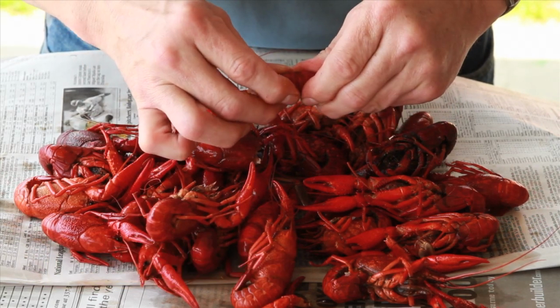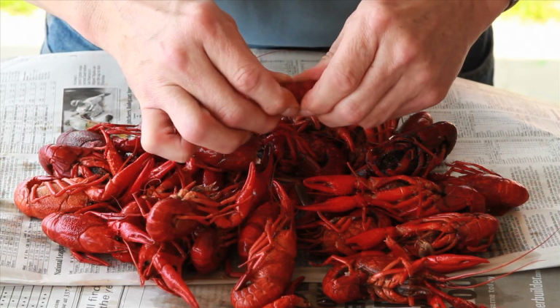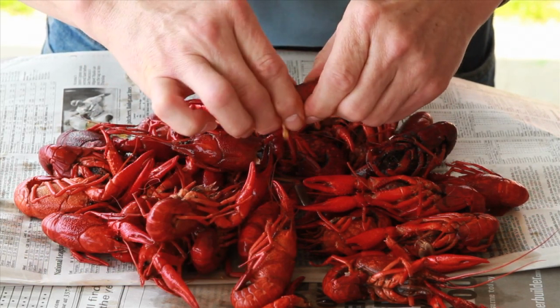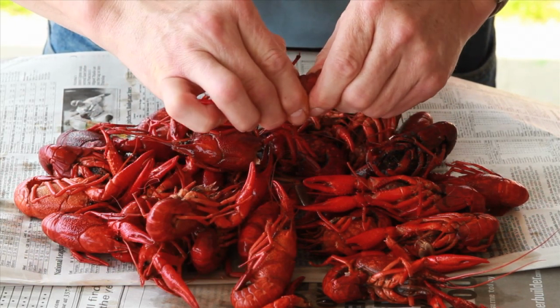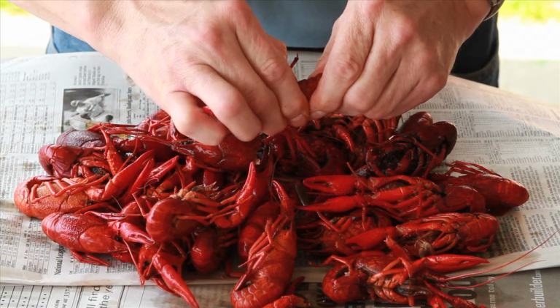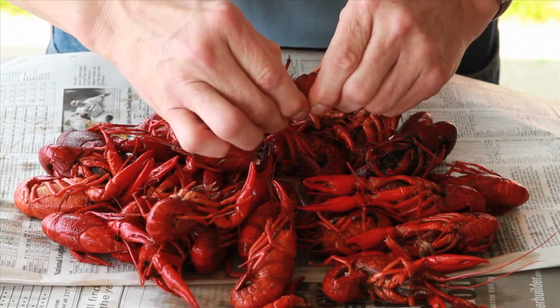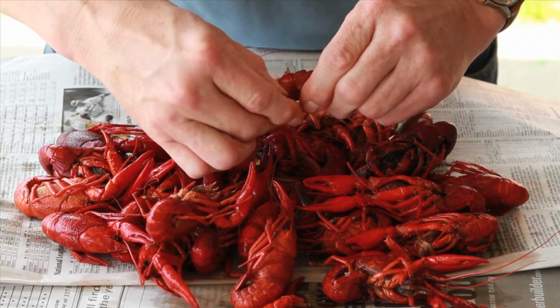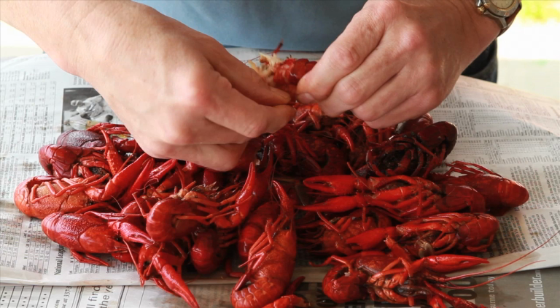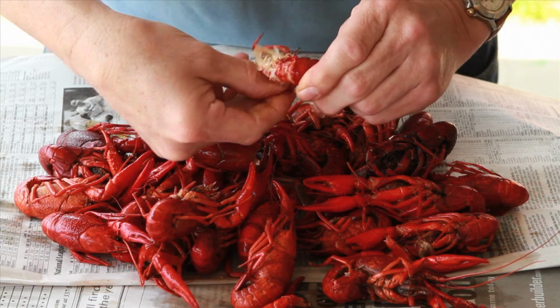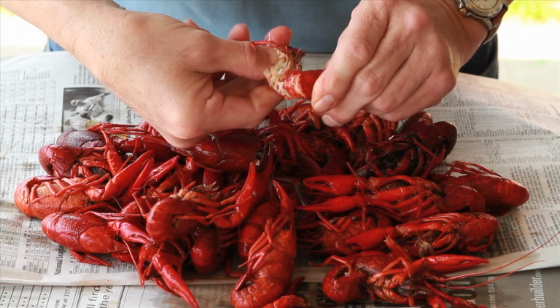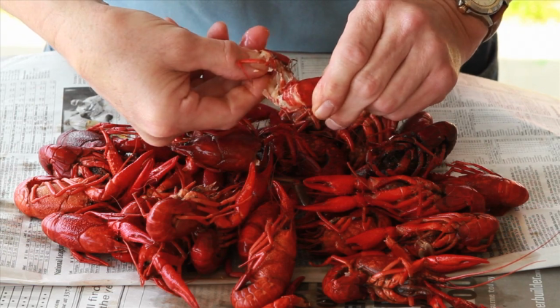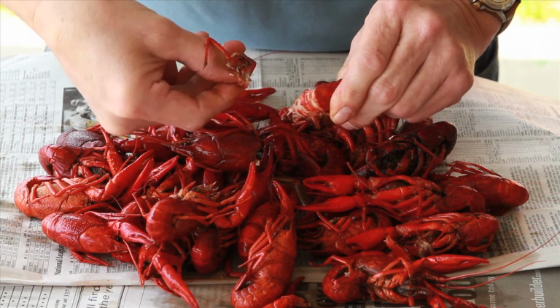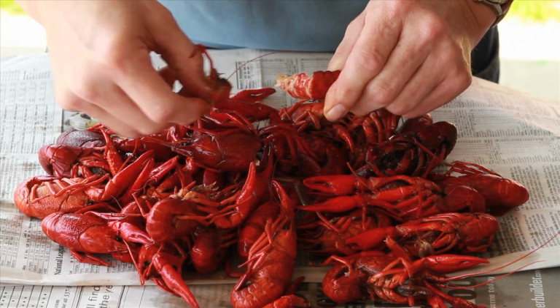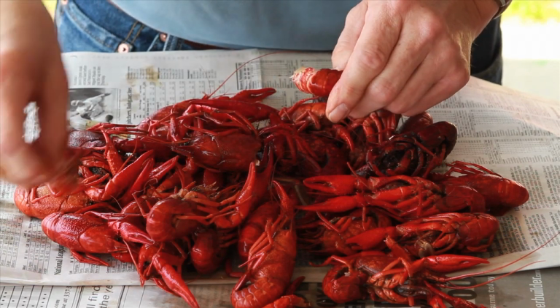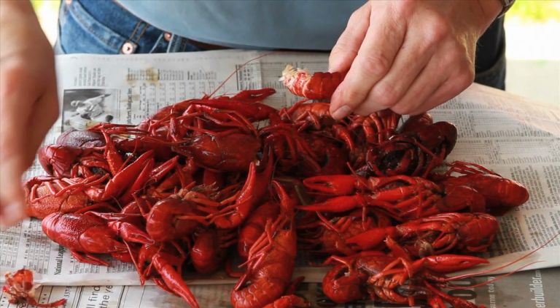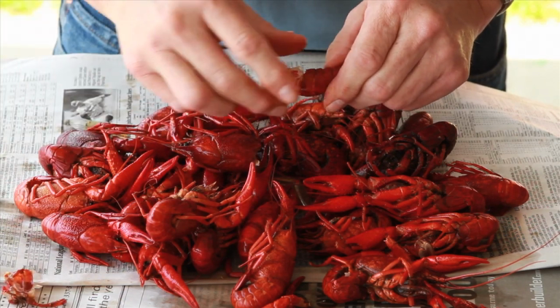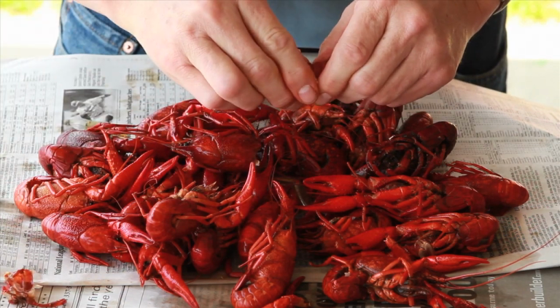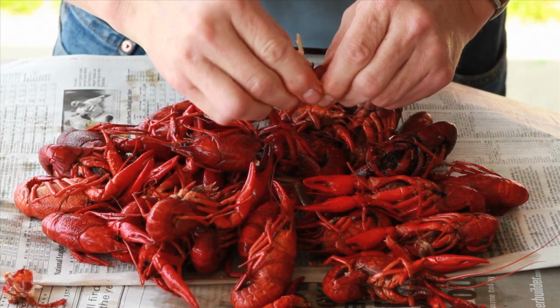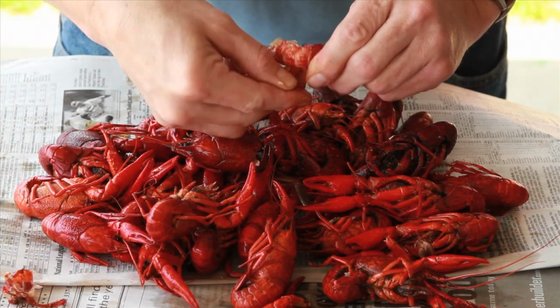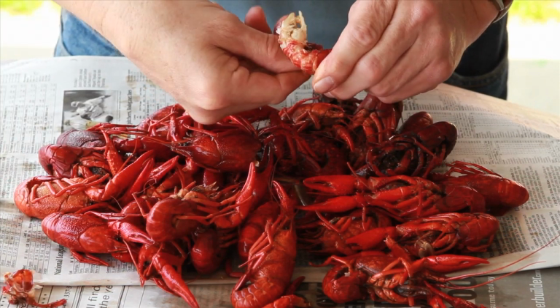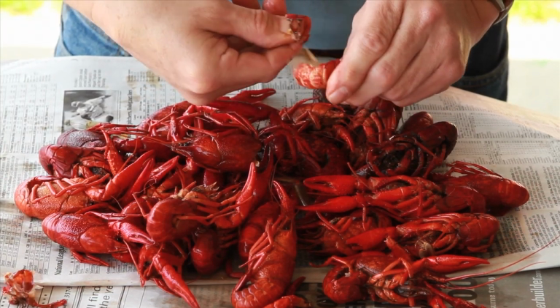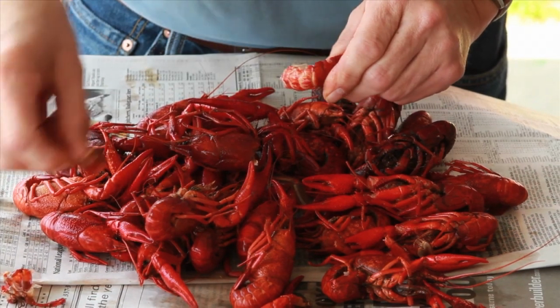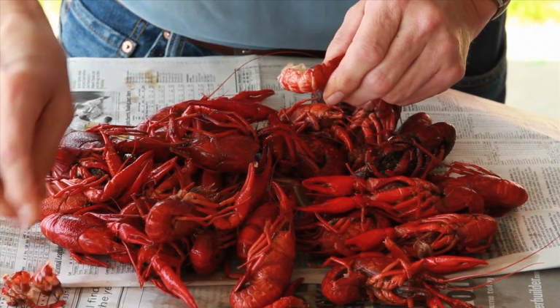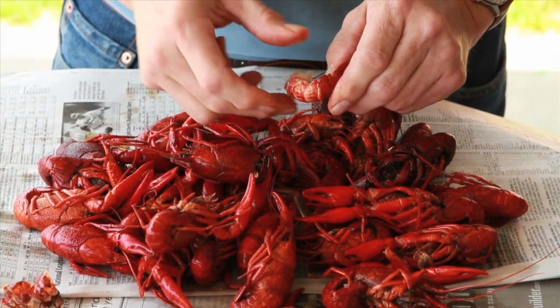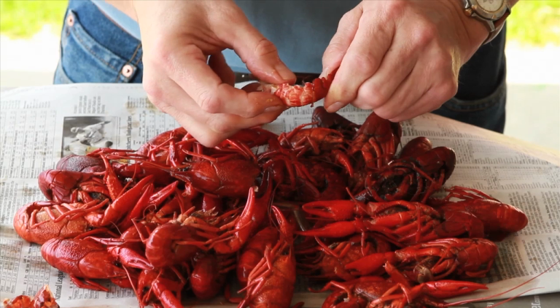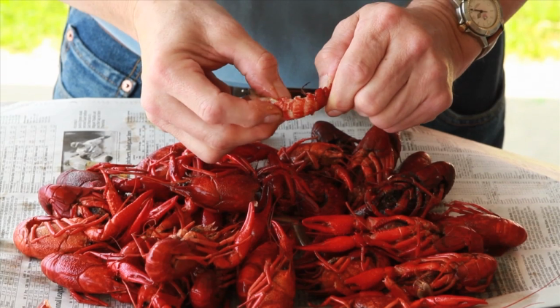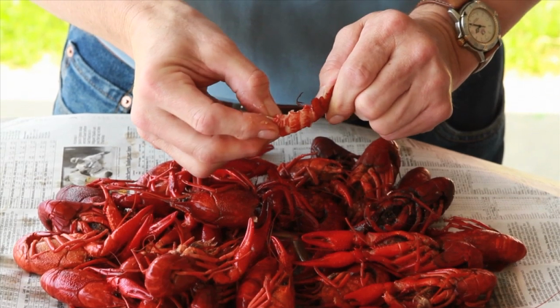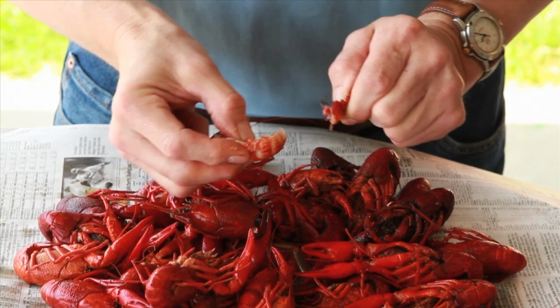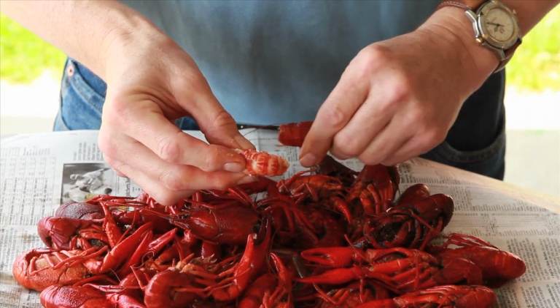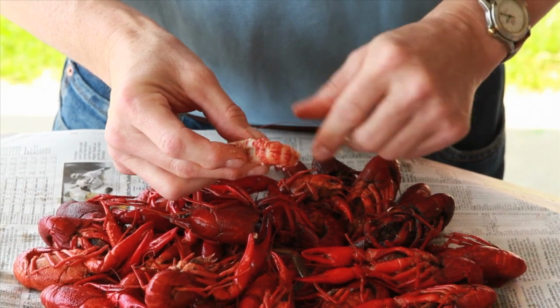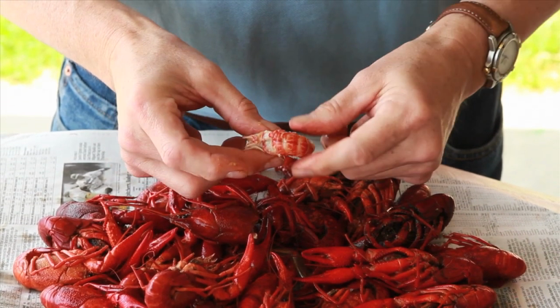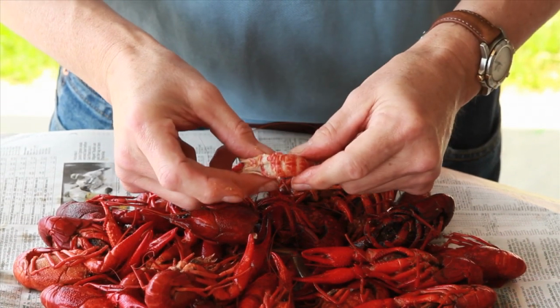Peel away two to three segments of shell from the tail to expose more meat. Then pinch the bottom end of the tail while carefully pulling the meat out of the shell.